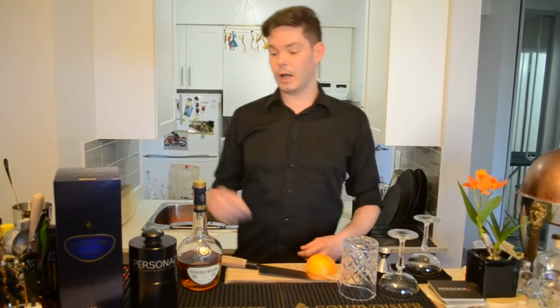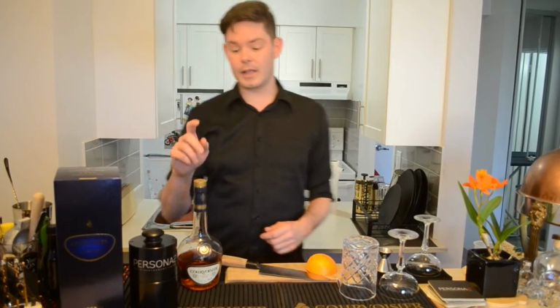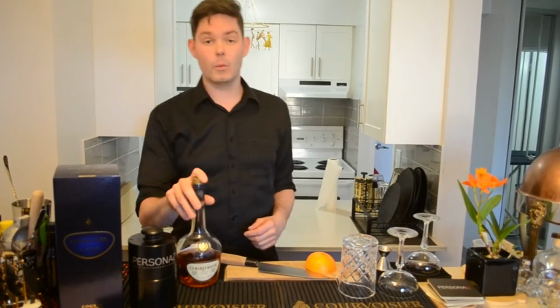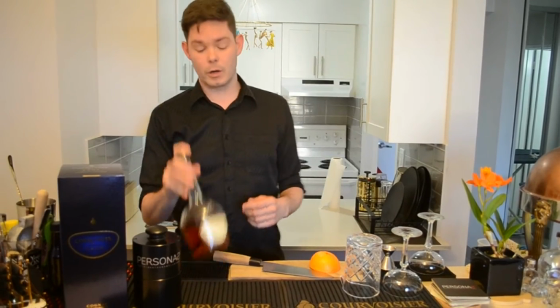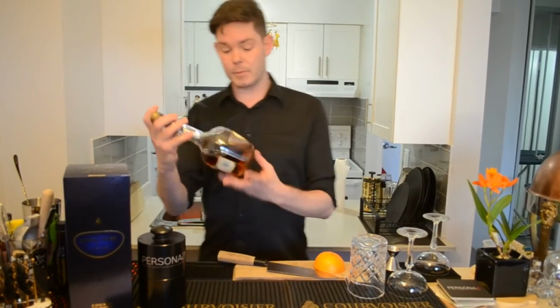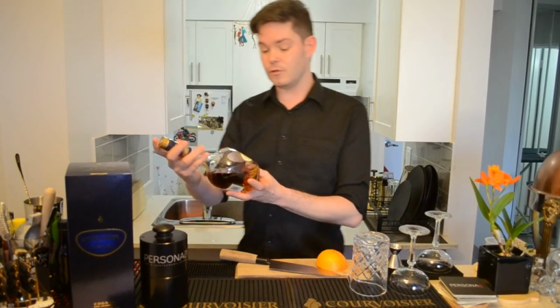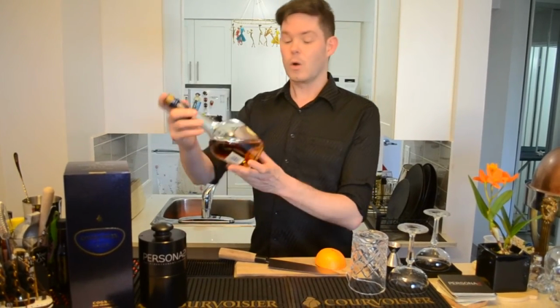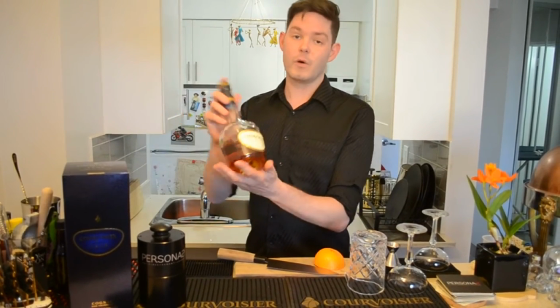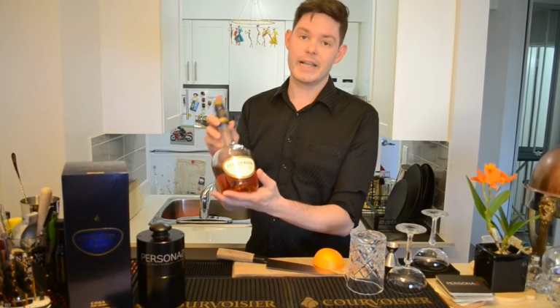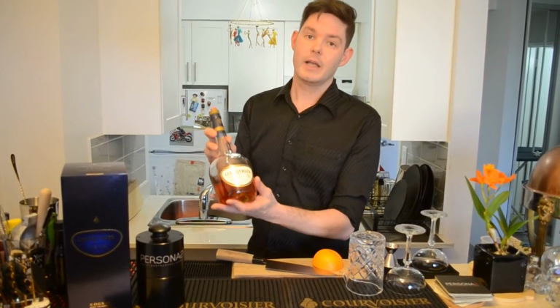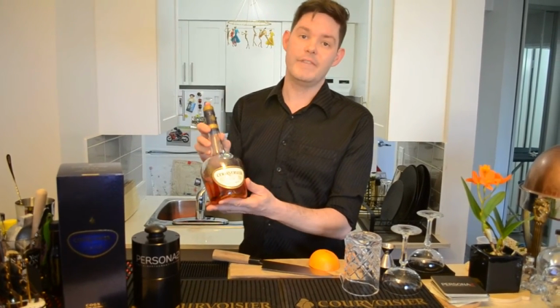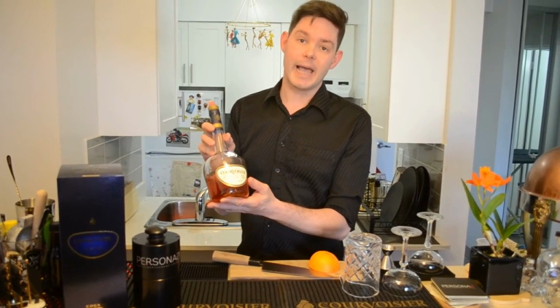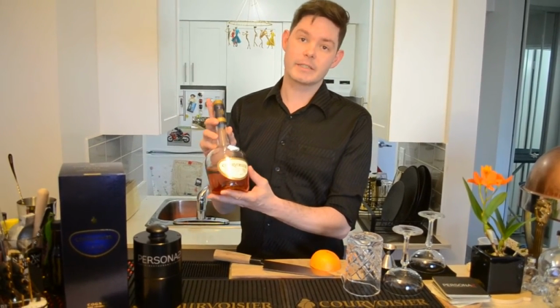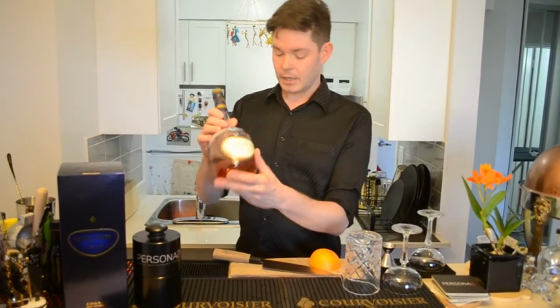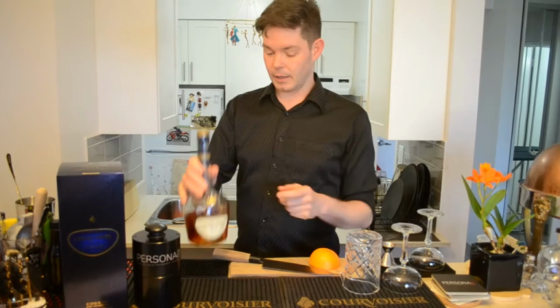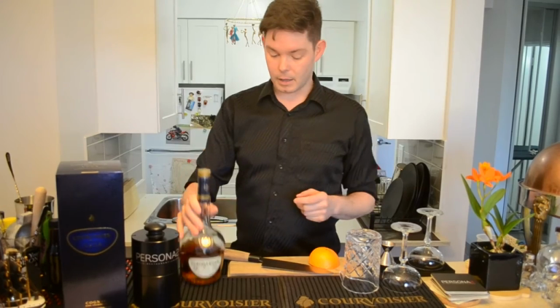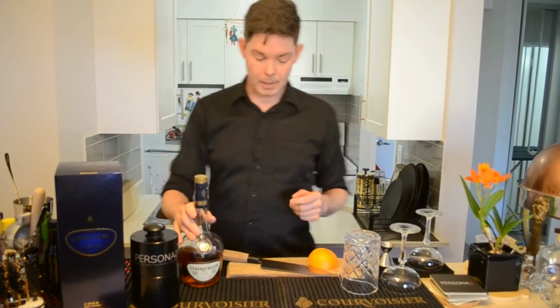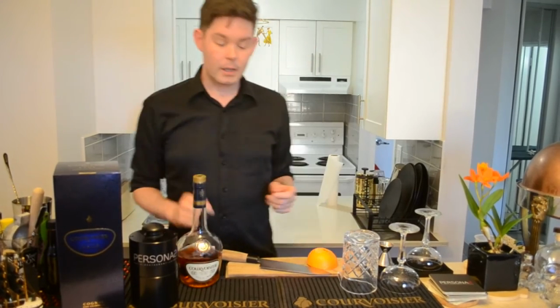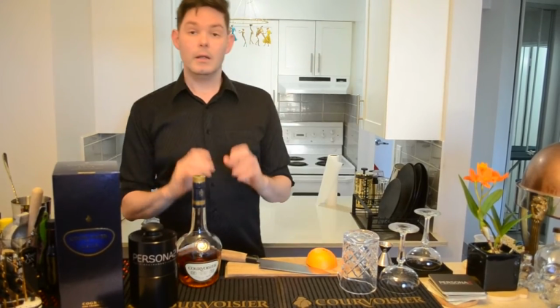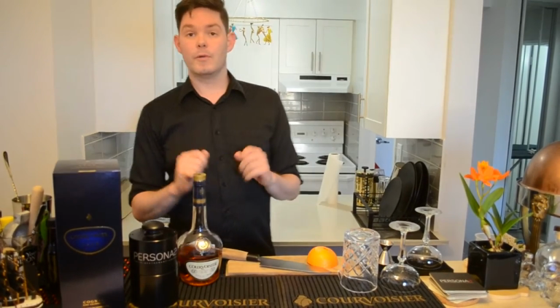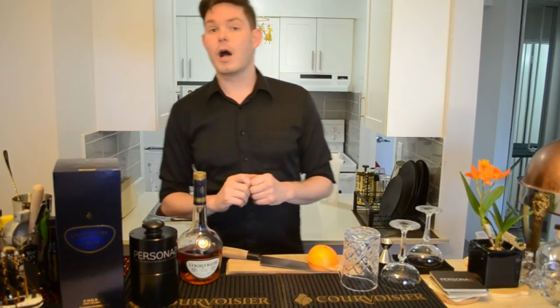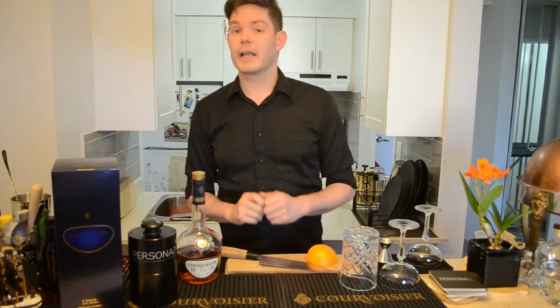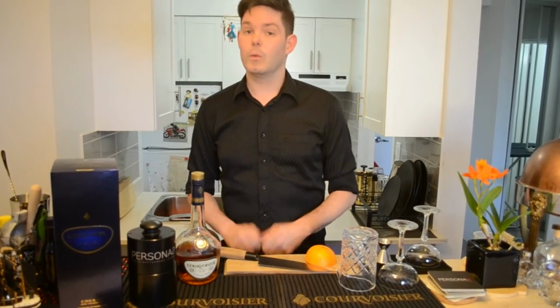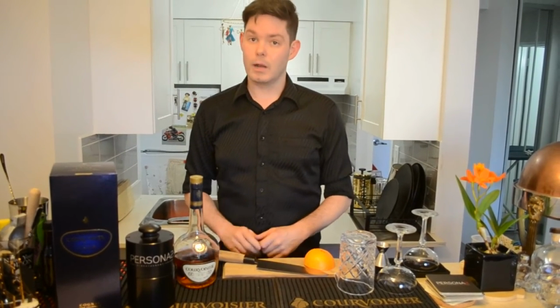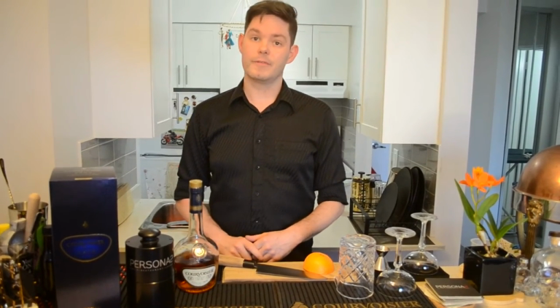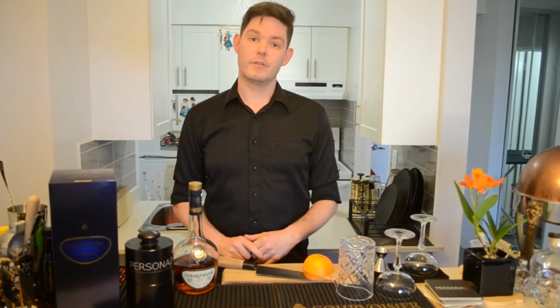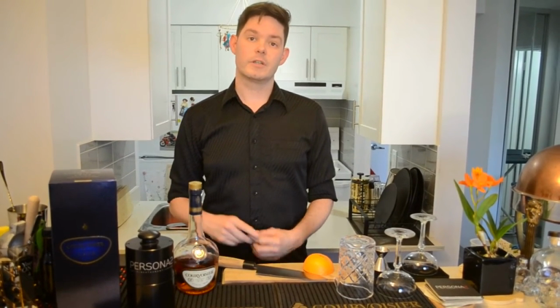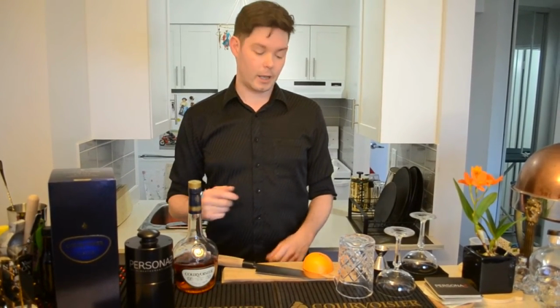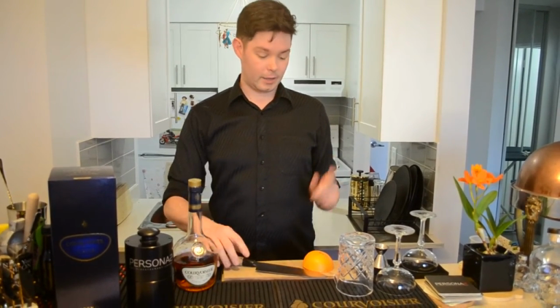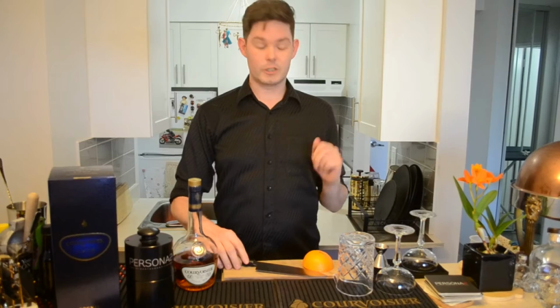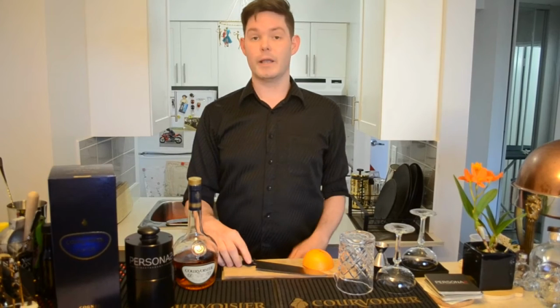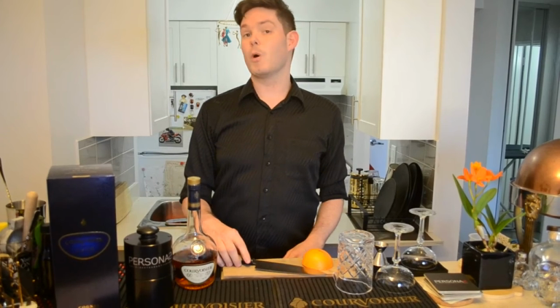Today we are going to be using Courvoisier VS — beautiful cognac with a lot of great flavors, and you'll see why here in a moment.